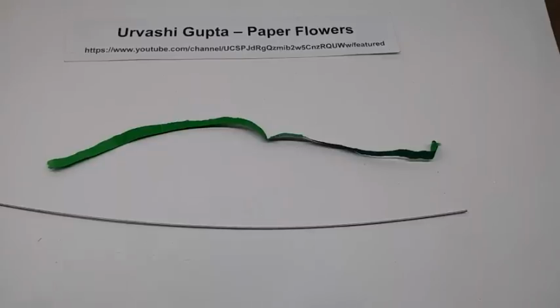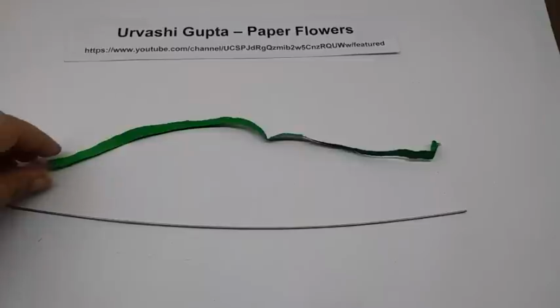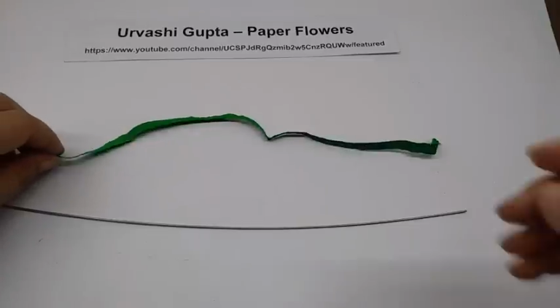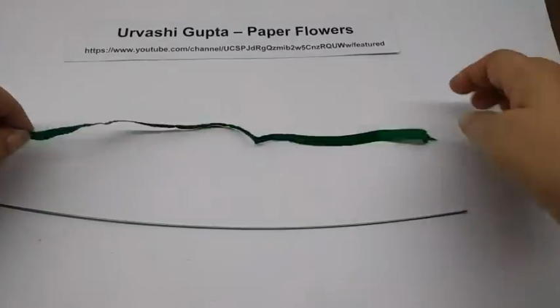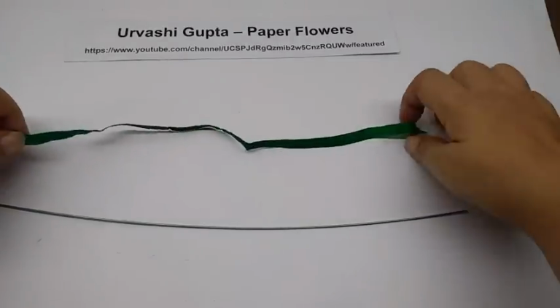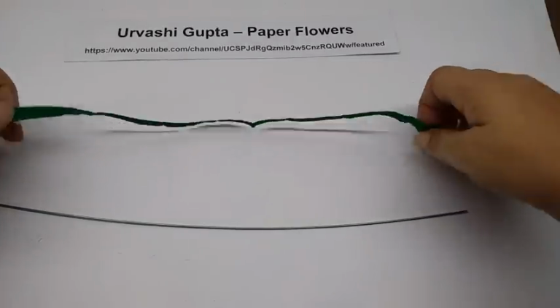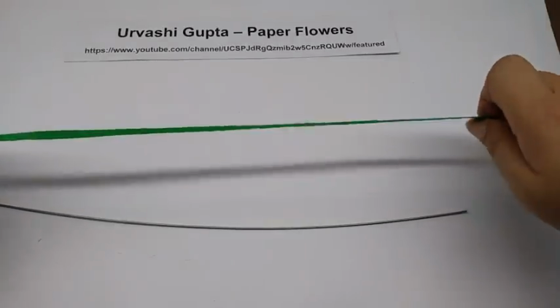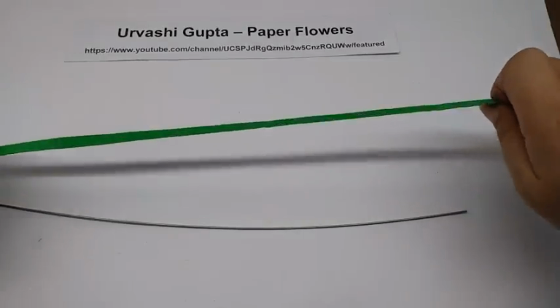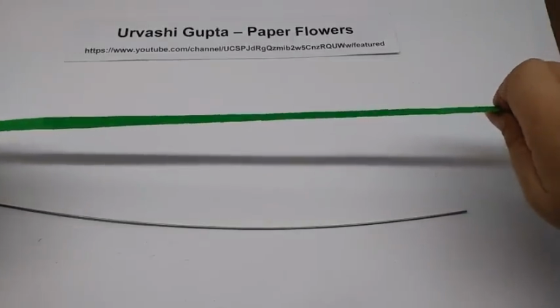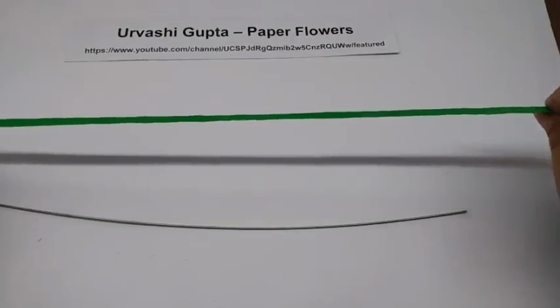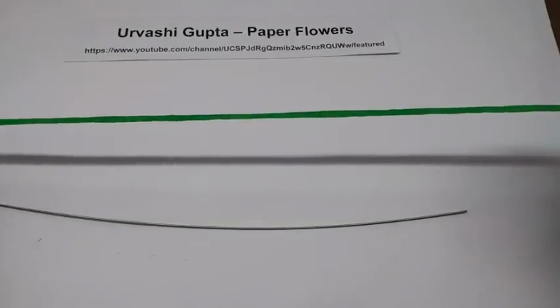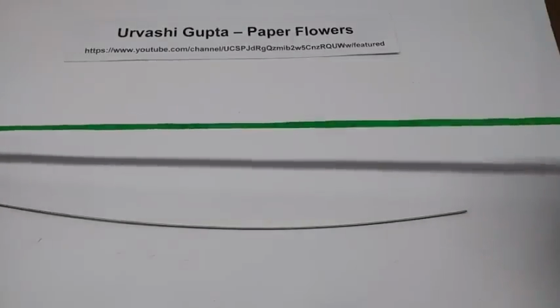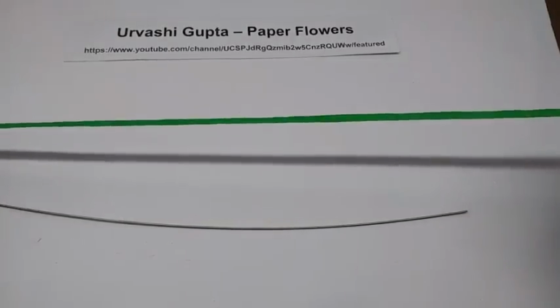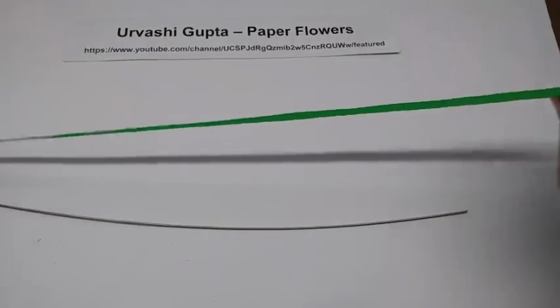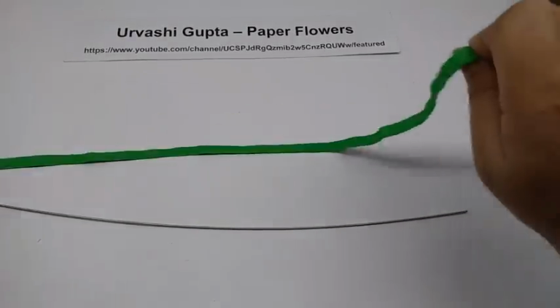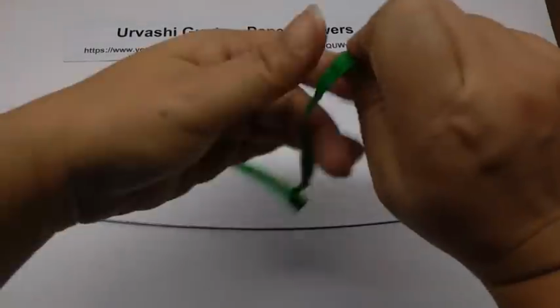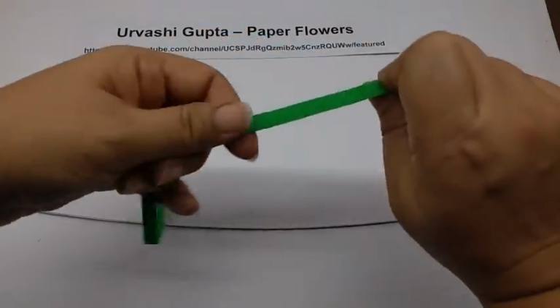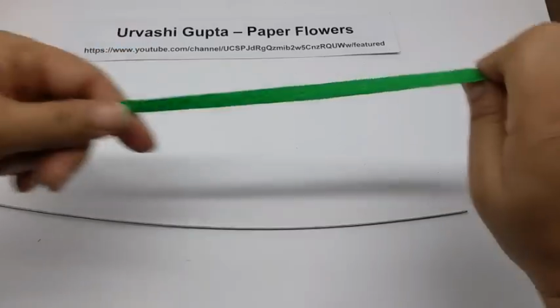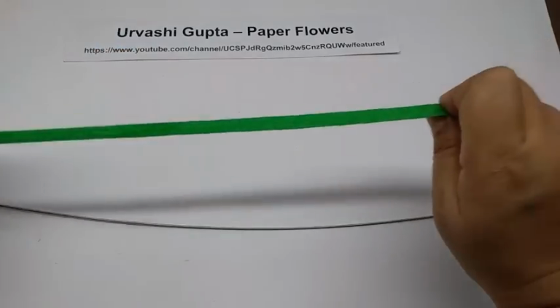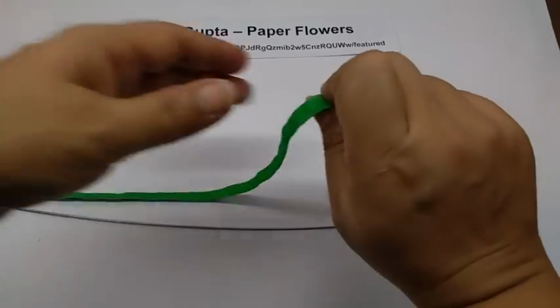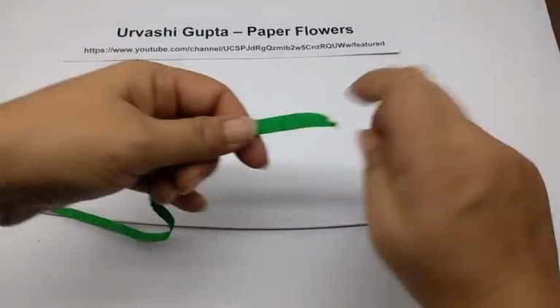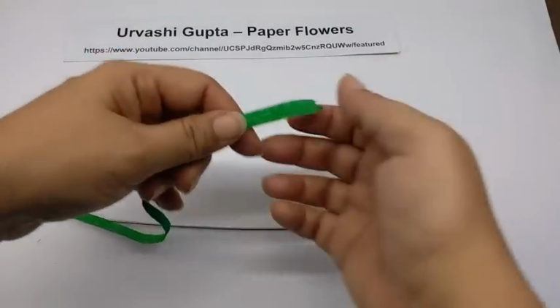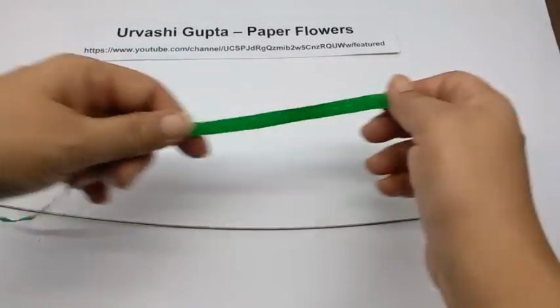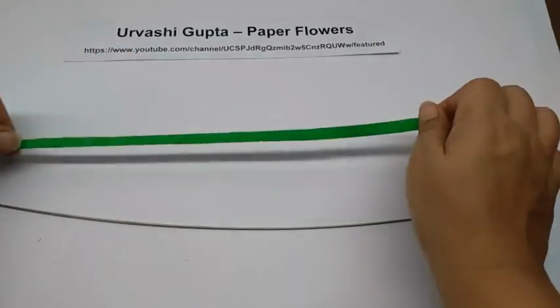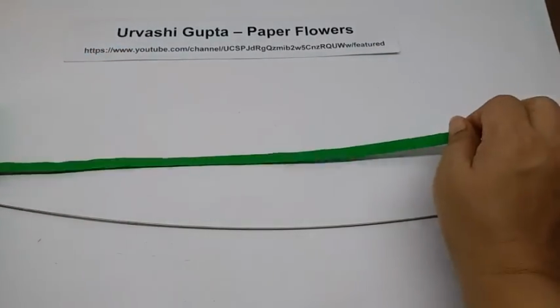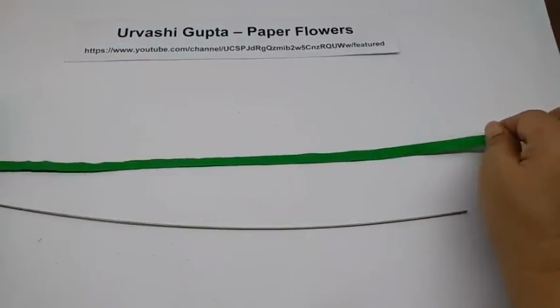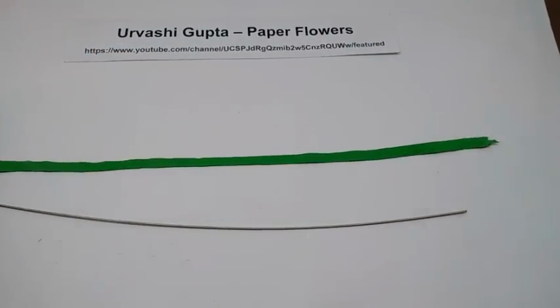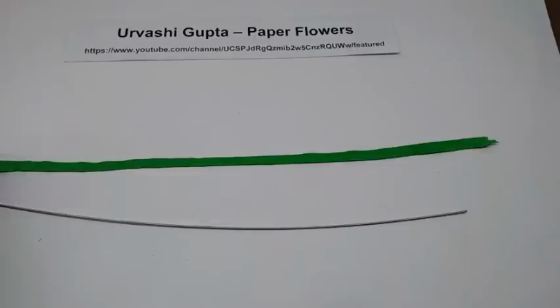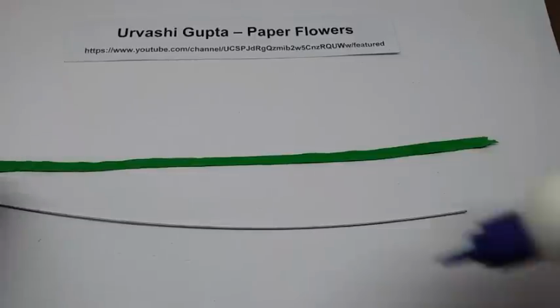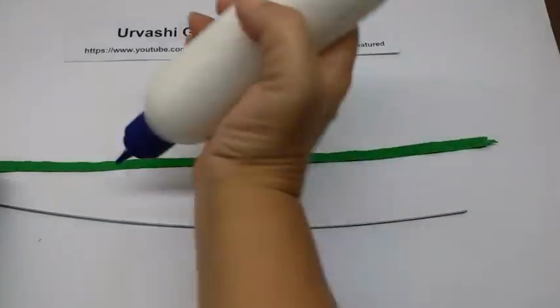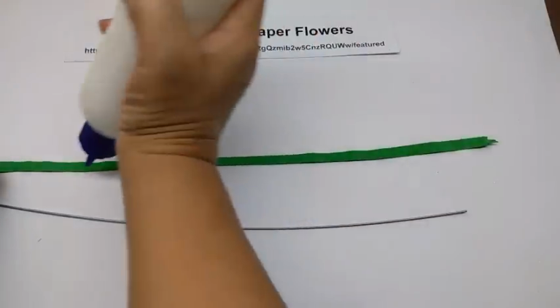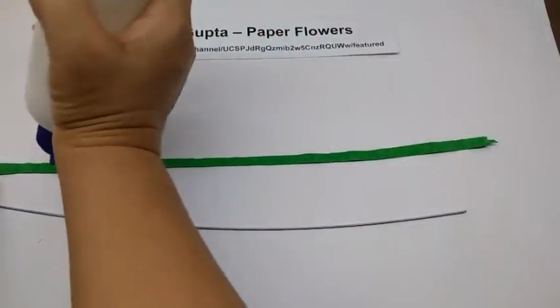For the bud, again cut a strip of green paper, about one centimetre wide, and apply glue on it.